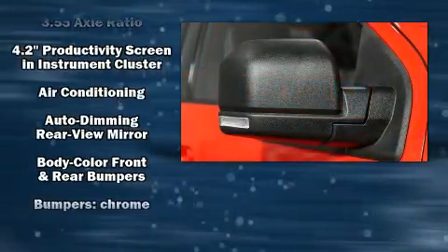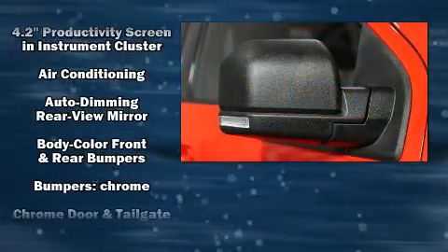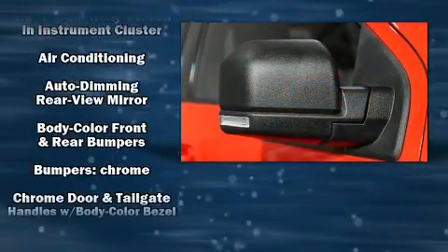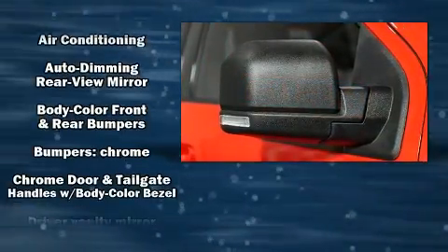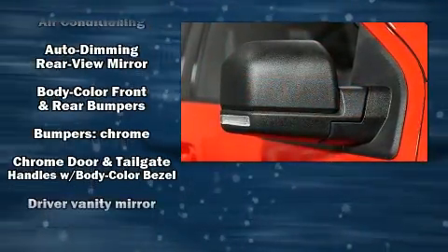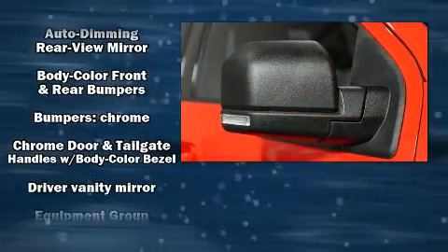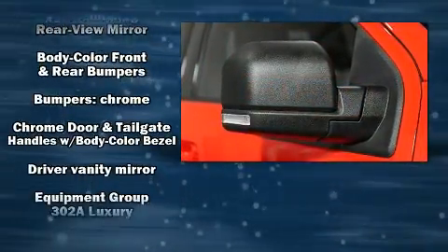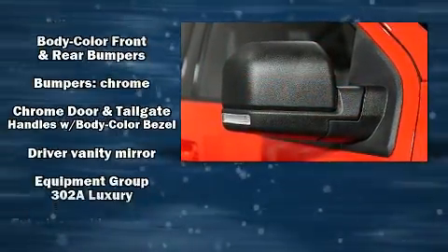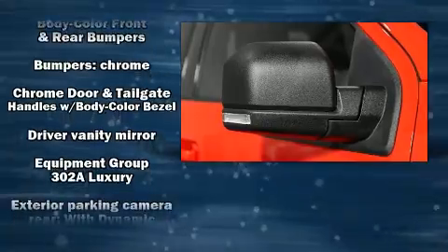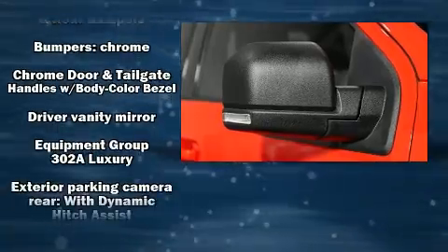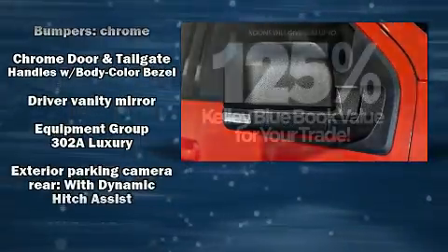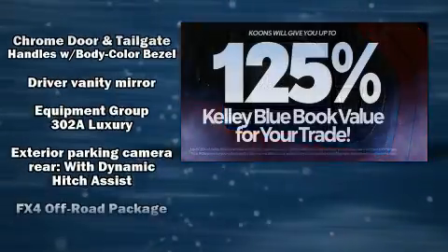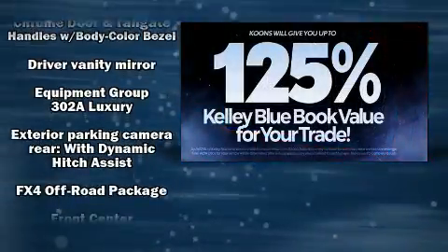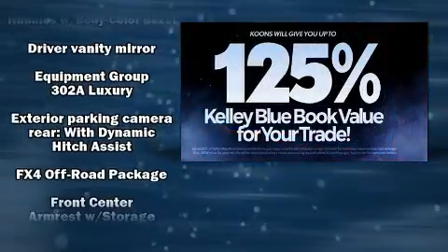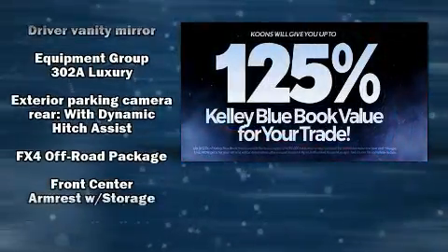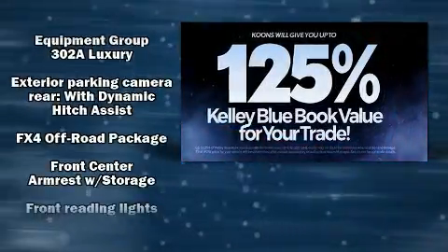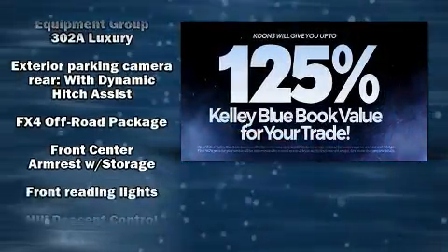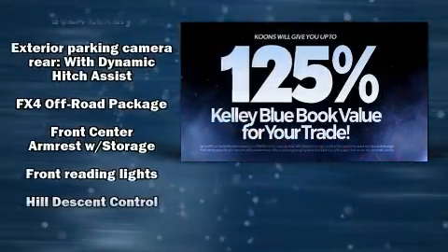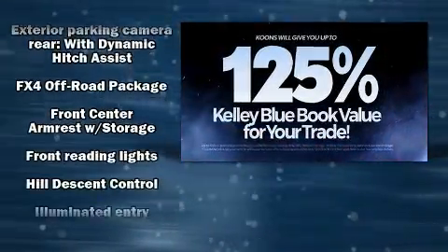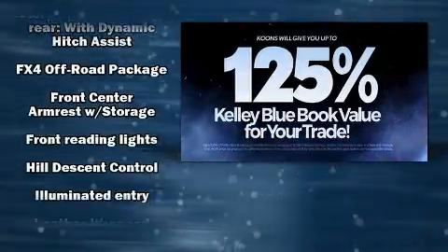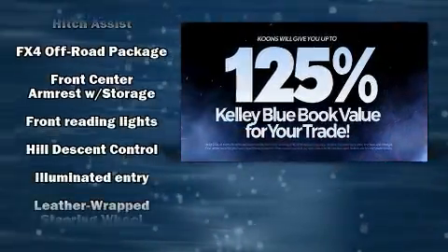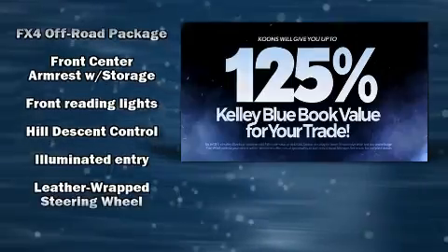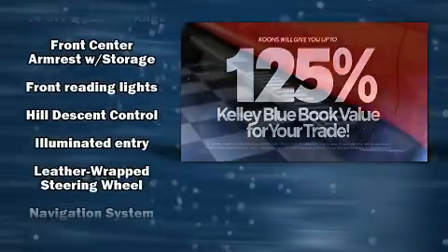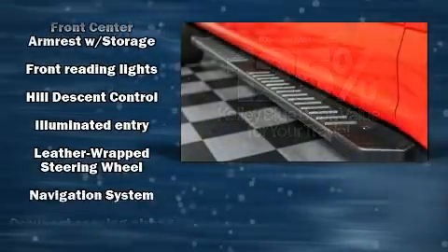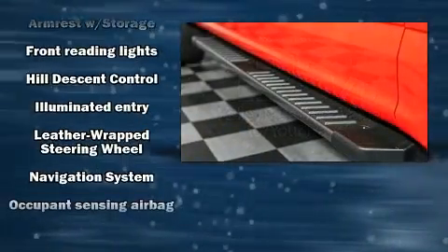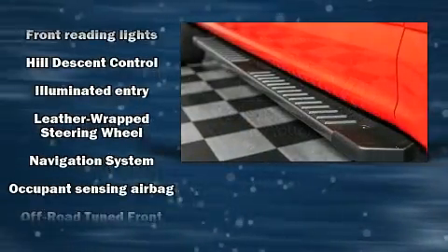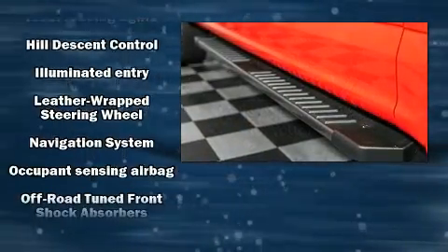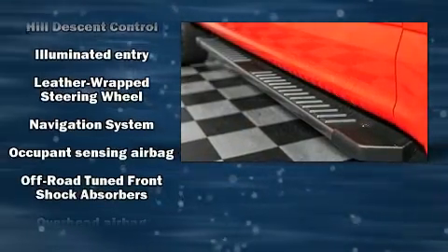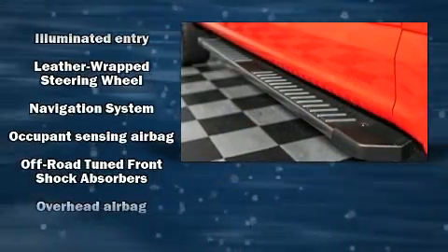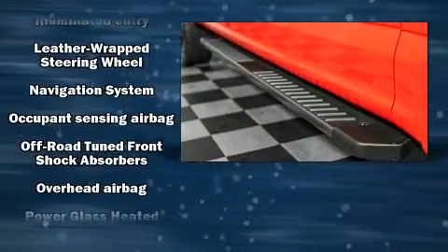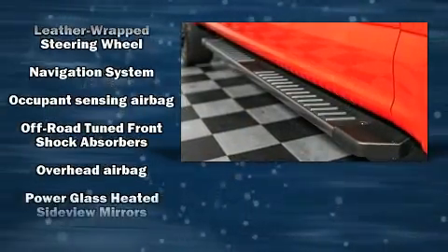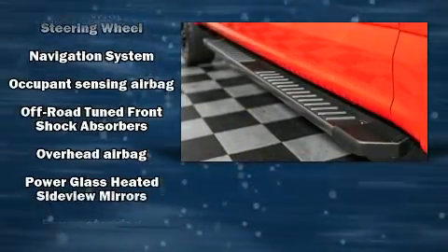Safety equipment has been integrated throughout, including head curtain airbags, front side impact airbags, traction control, brake assist, ignition disabling, and 4-wheel disc brakes with ABS.